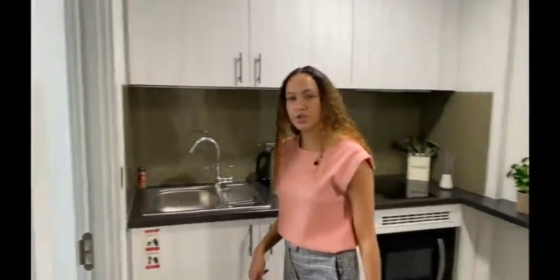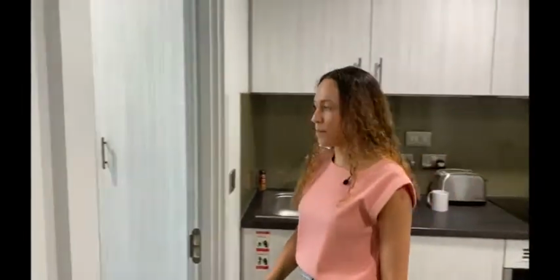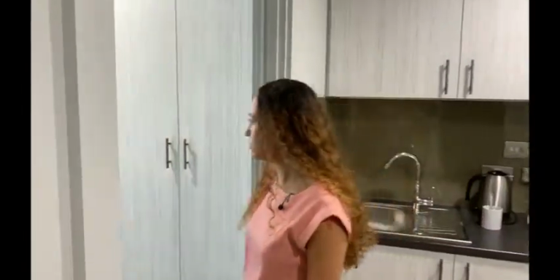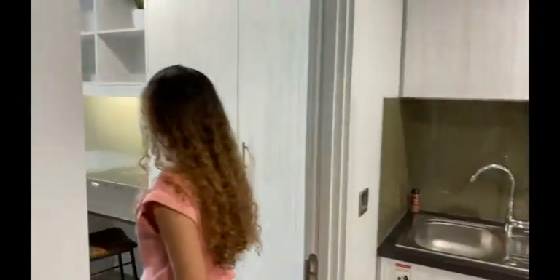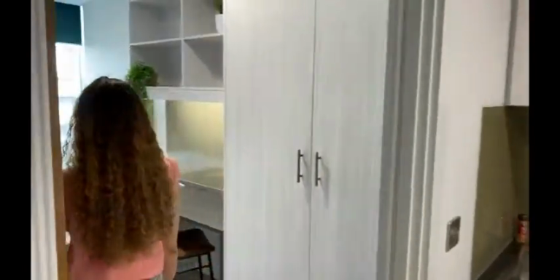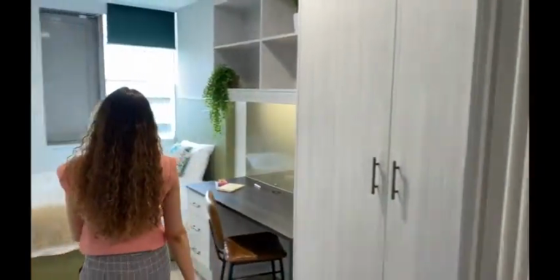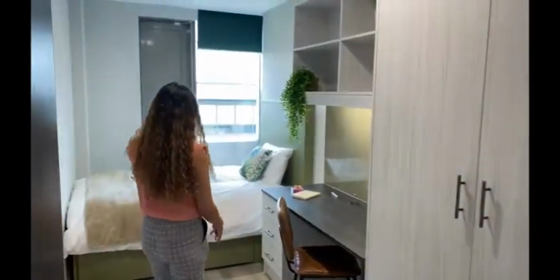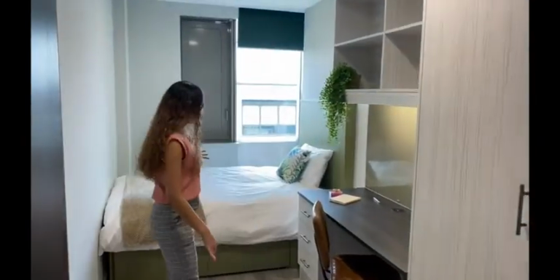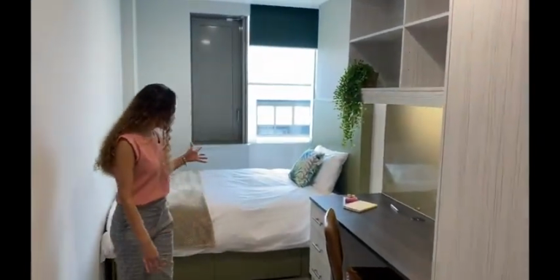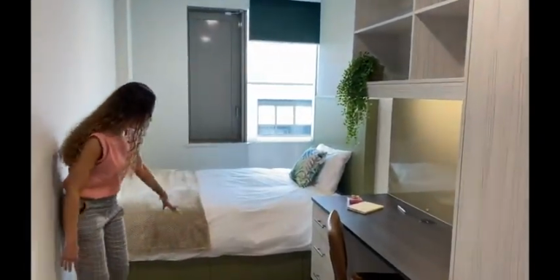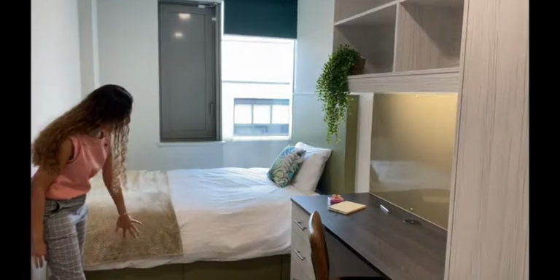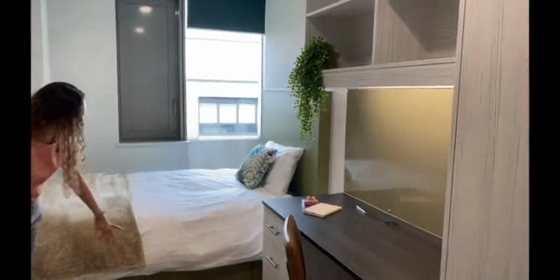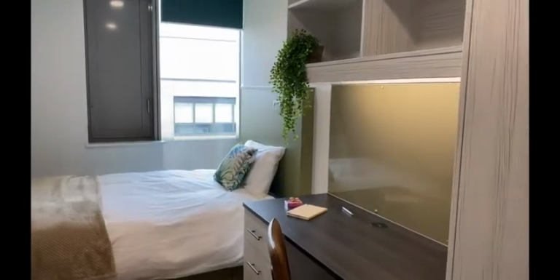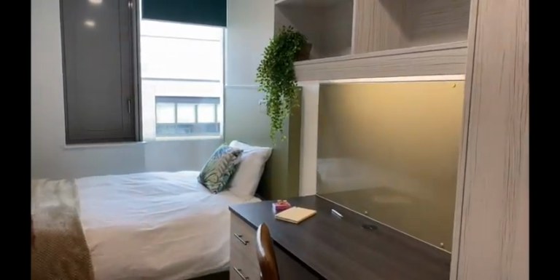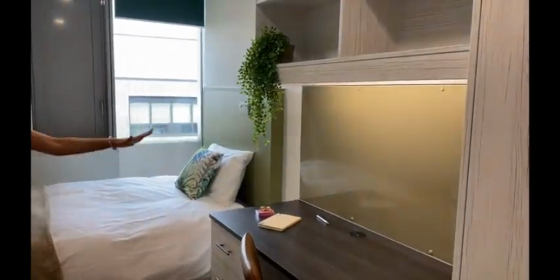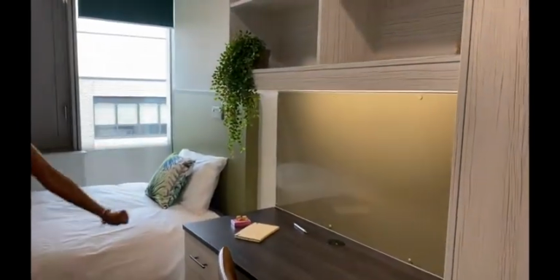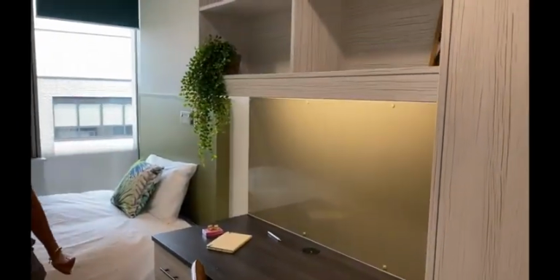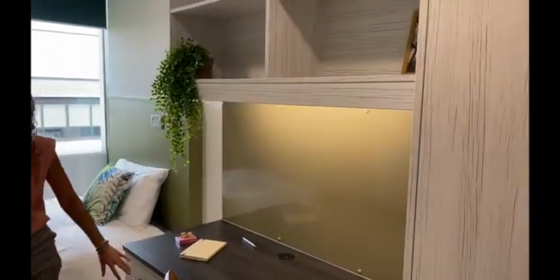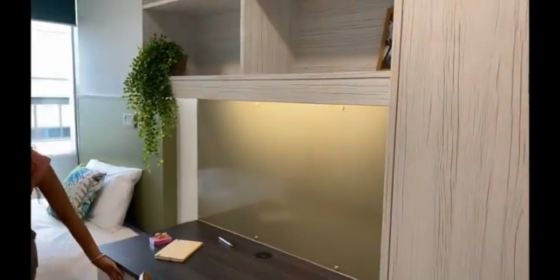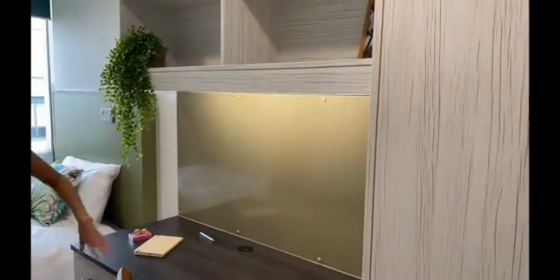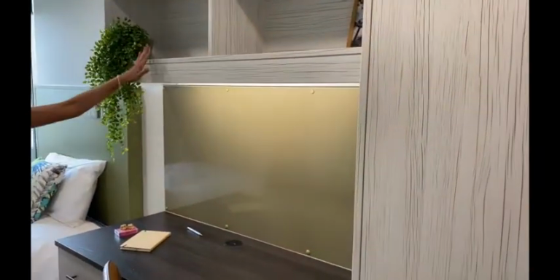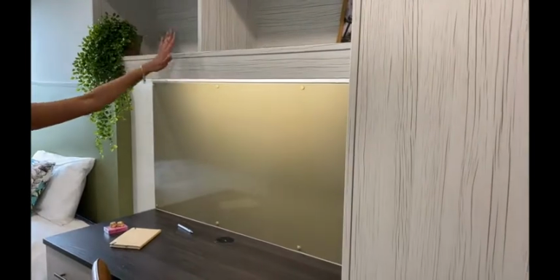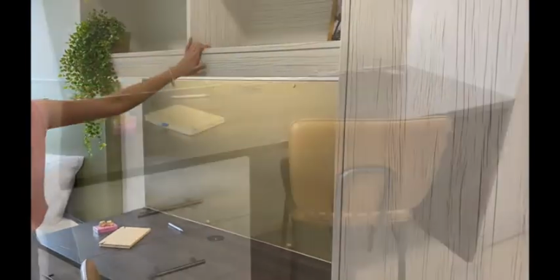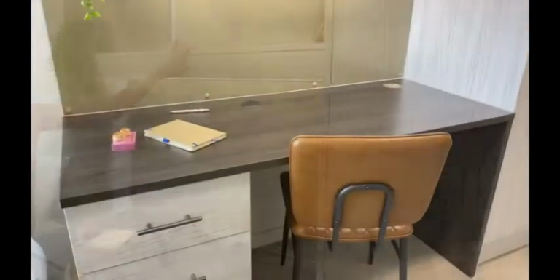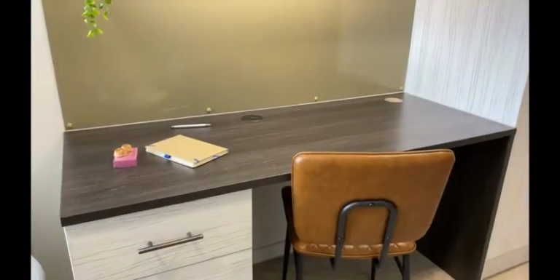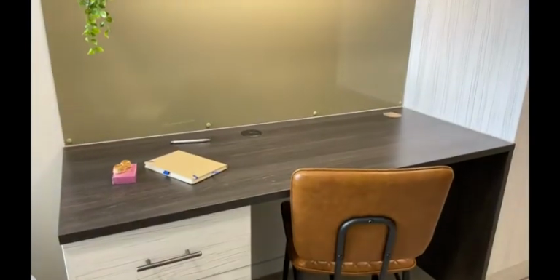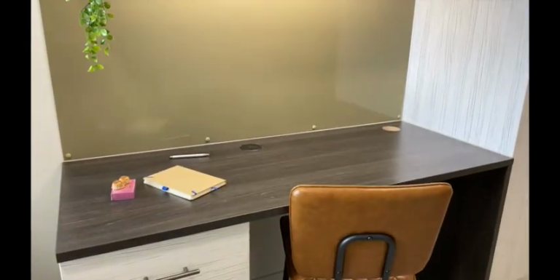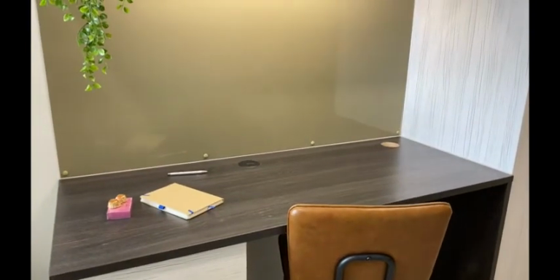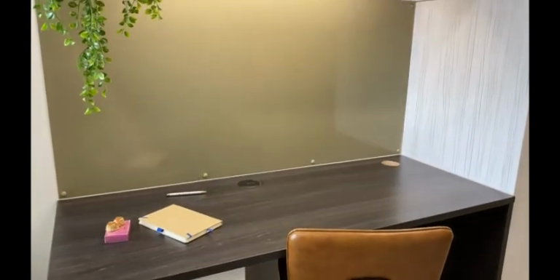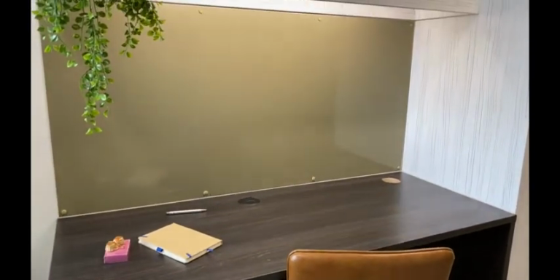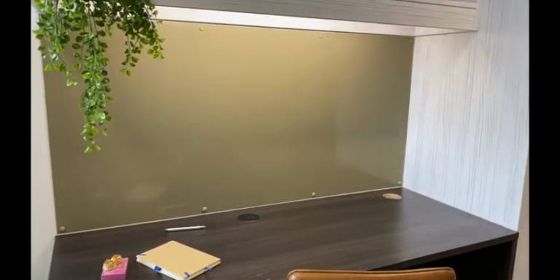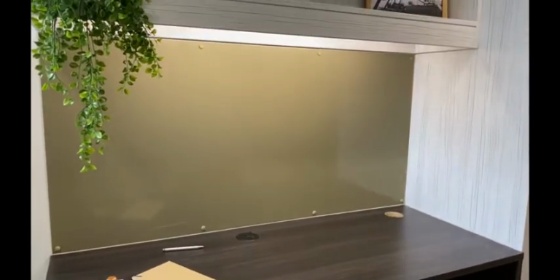This apartment has two separate bedrooms. The first features a small double bed with under-bed drawers, a private study space with drawers underneath and large shelving units above. All of our desks have a spotlight if you want to do some studying in the evening.